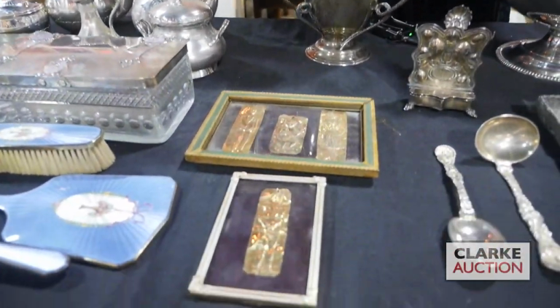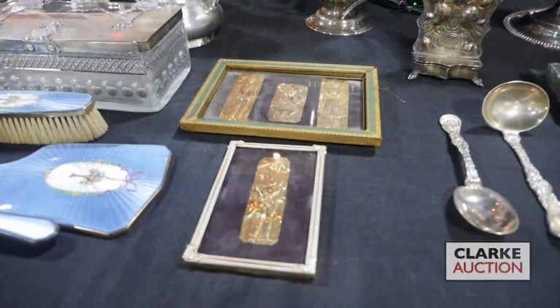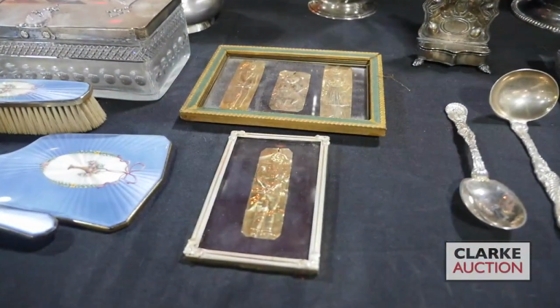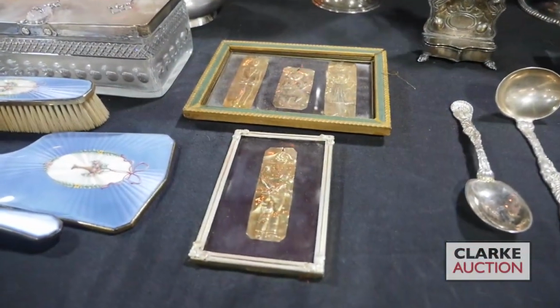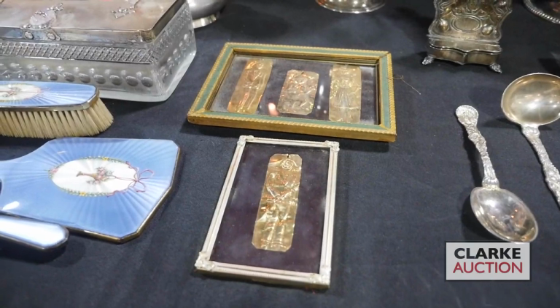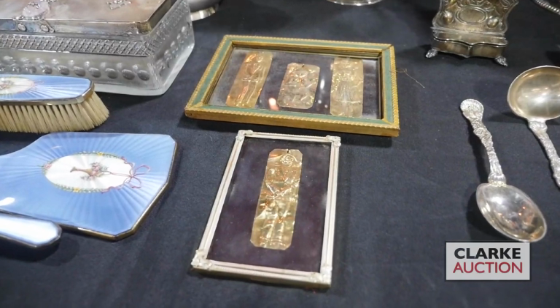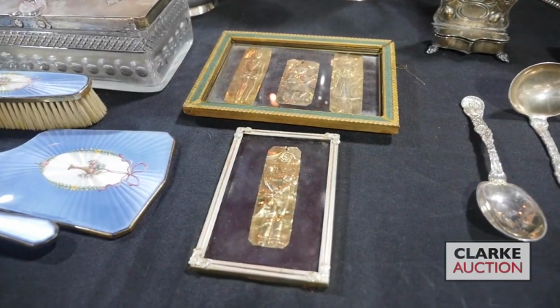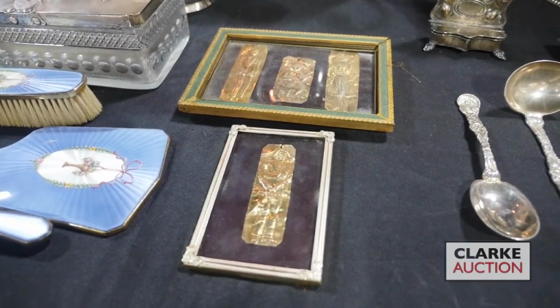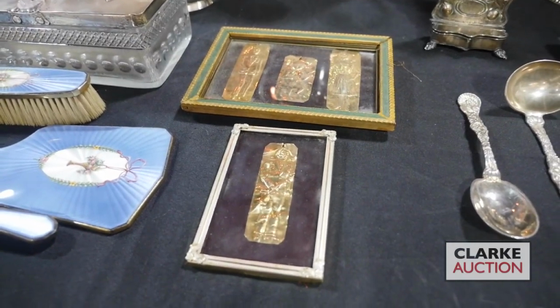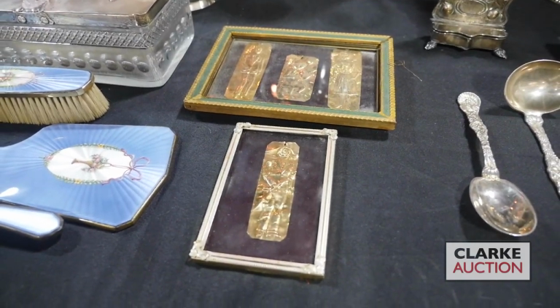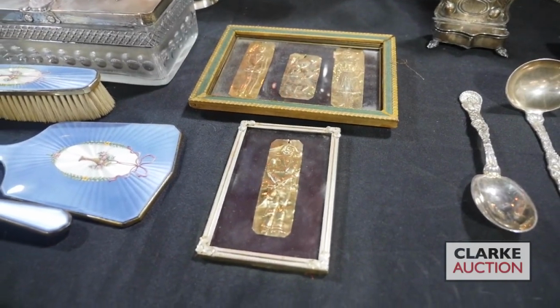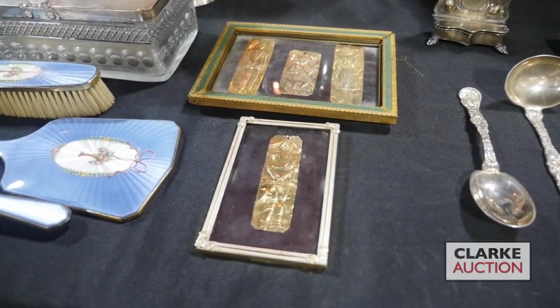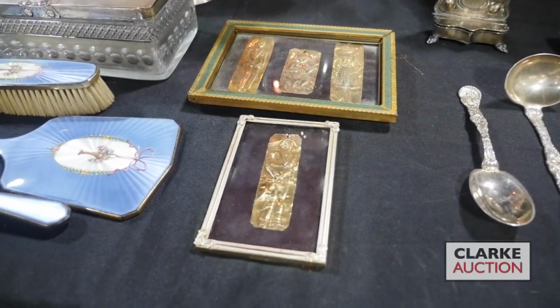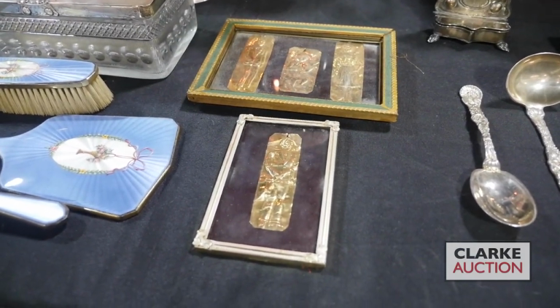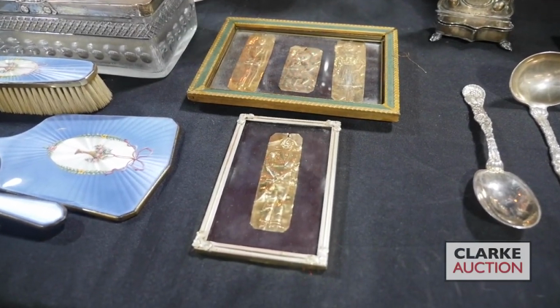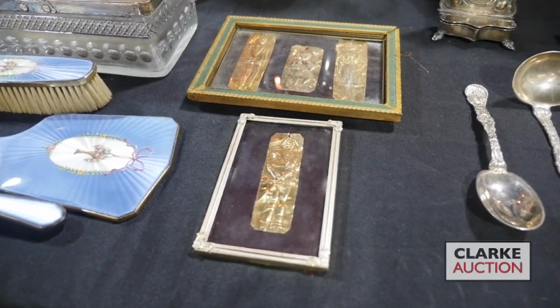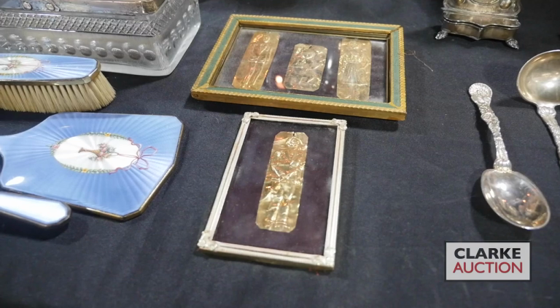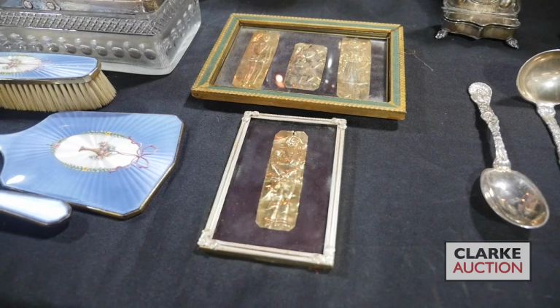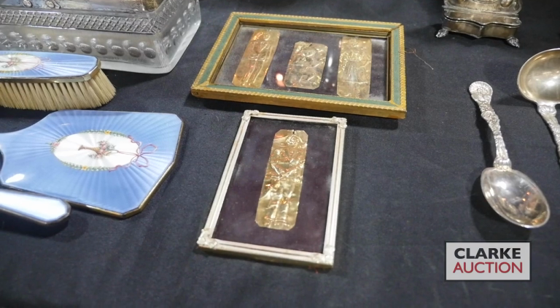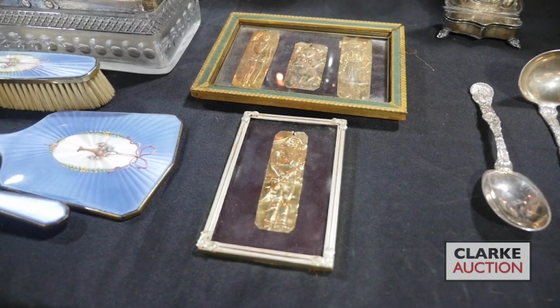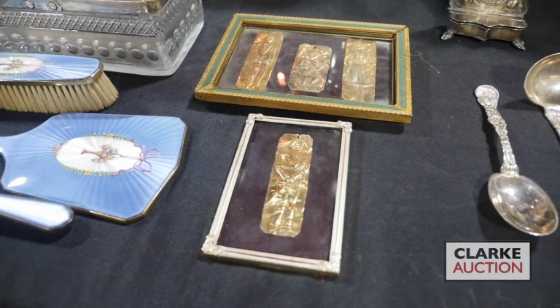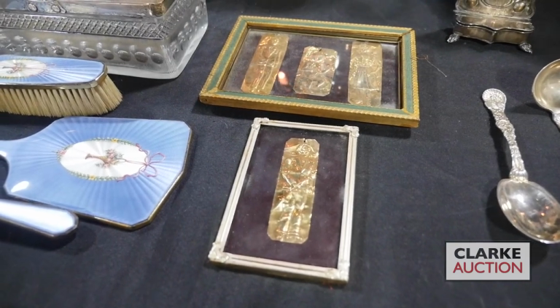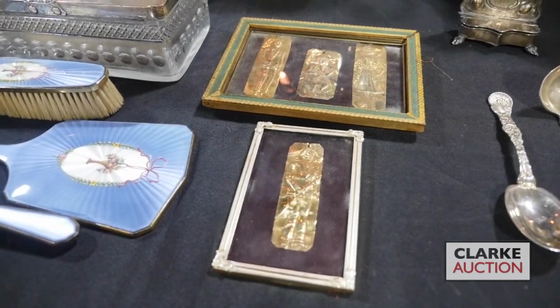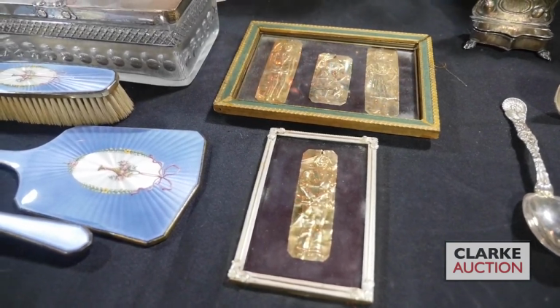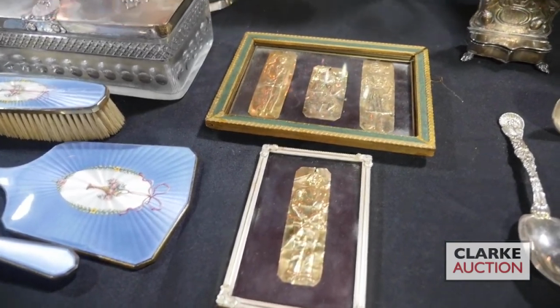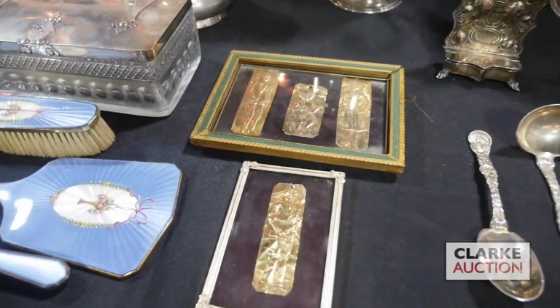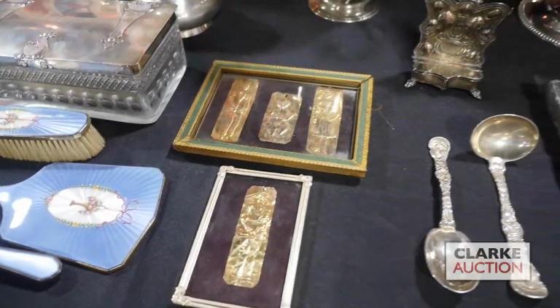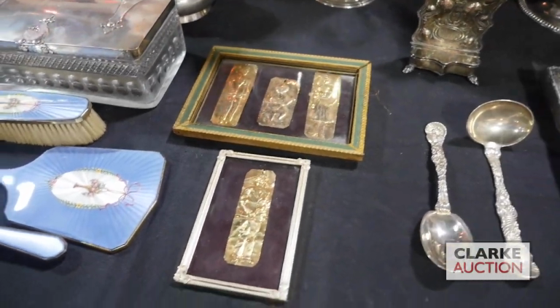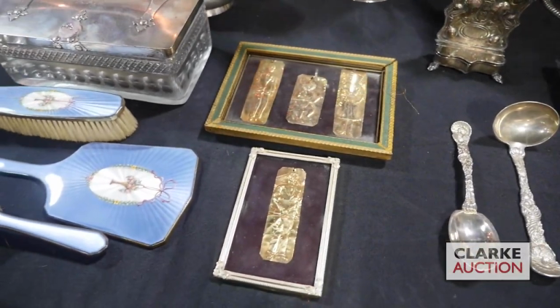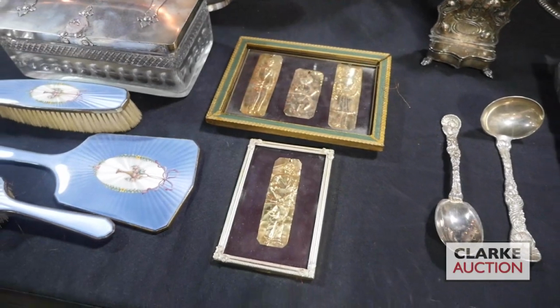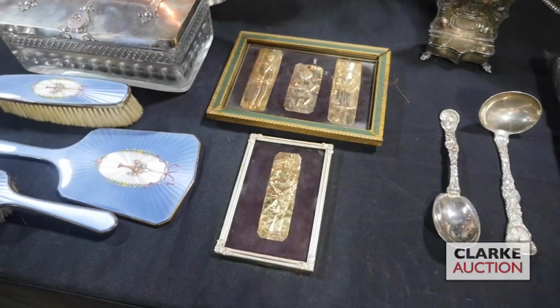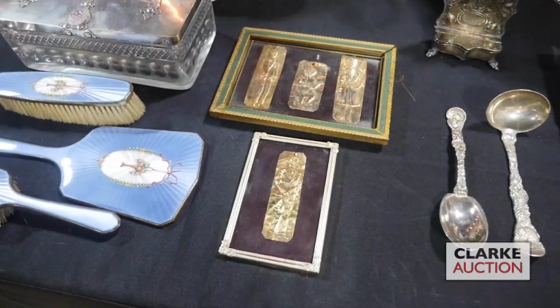This is only two examples from the collection — there are all these plaques of figures. These are actually in fourteen karat gold; many of them are in silver or other metals, but all together estimated at four to six hundred. There's an entire collection of them from a Bronxville estate.